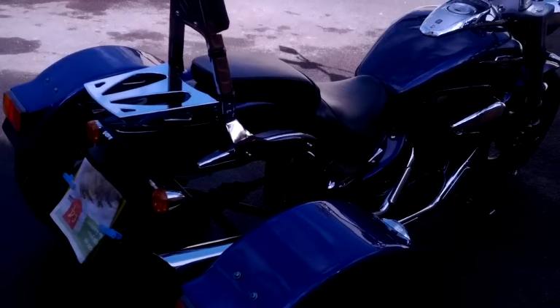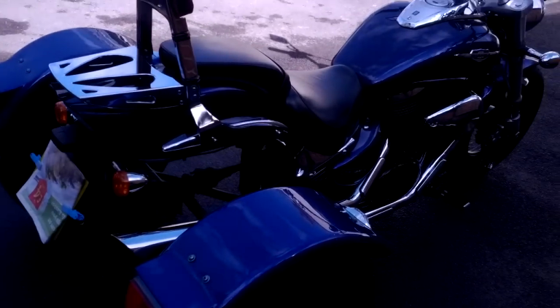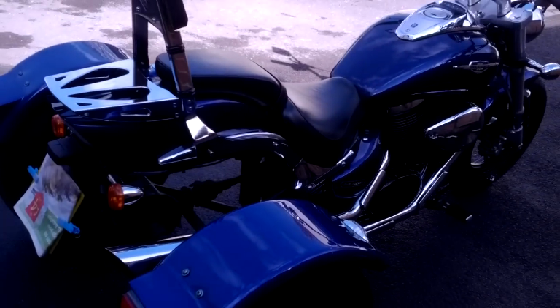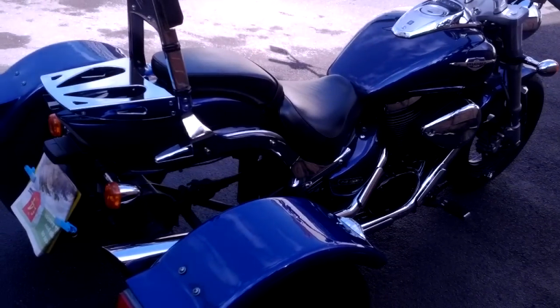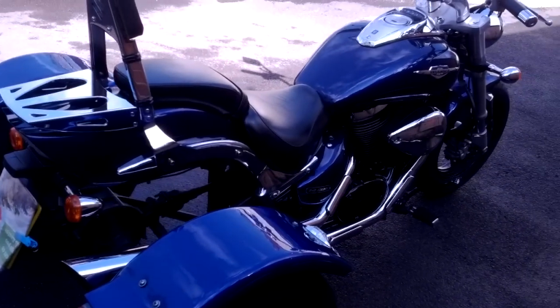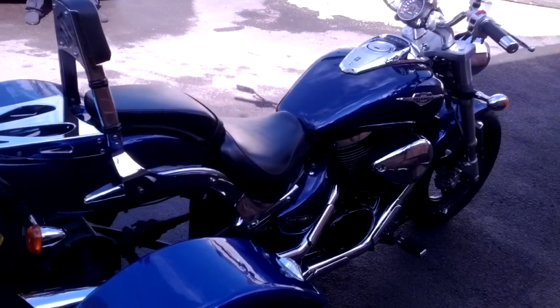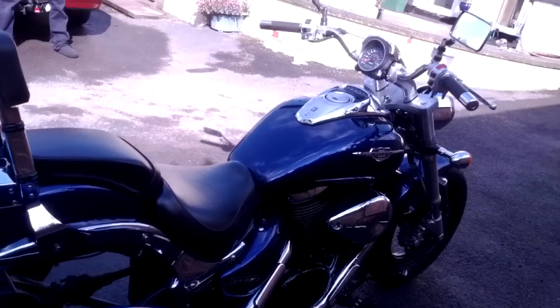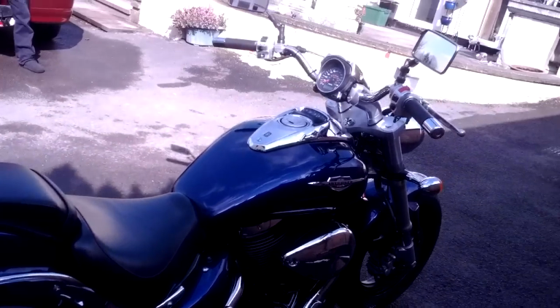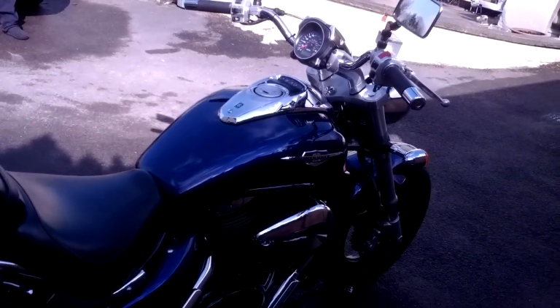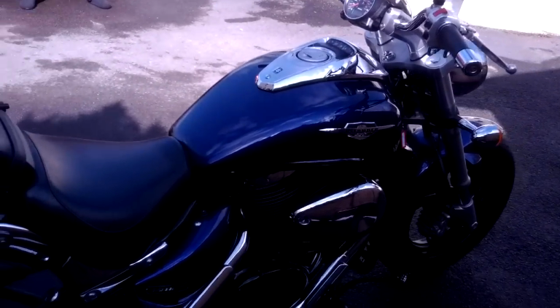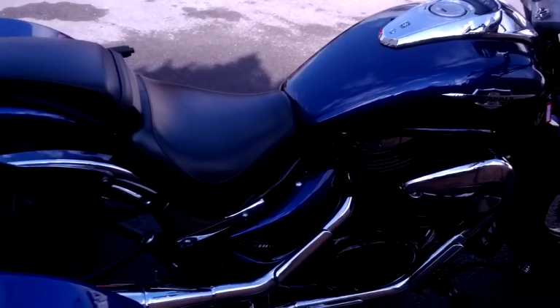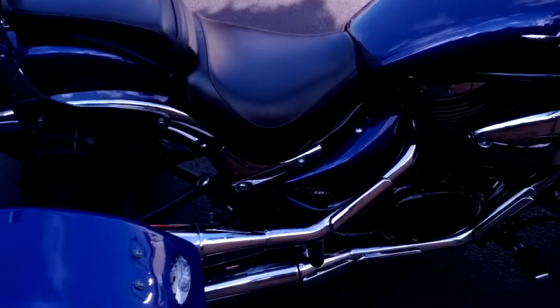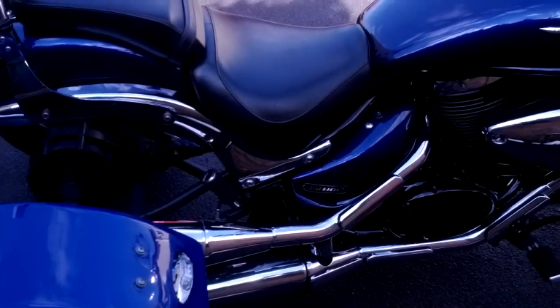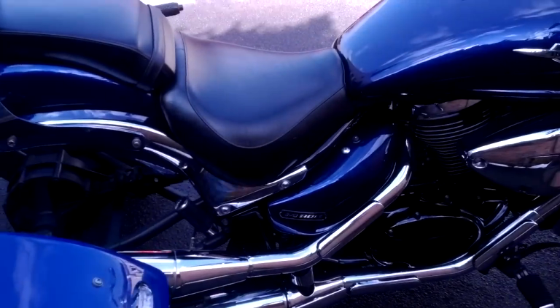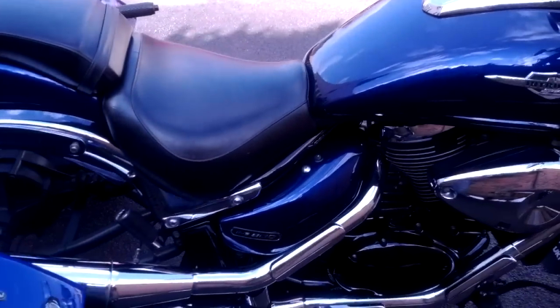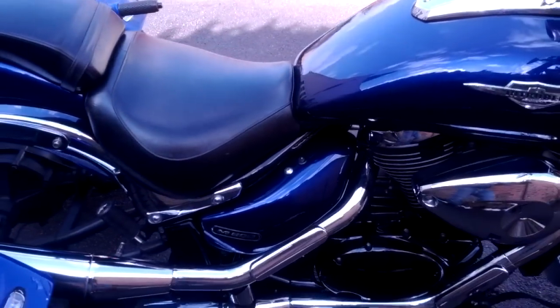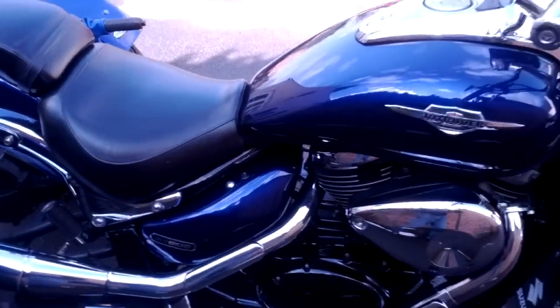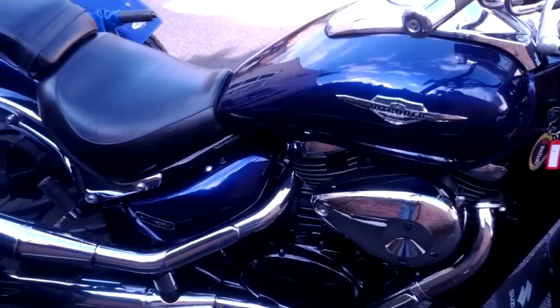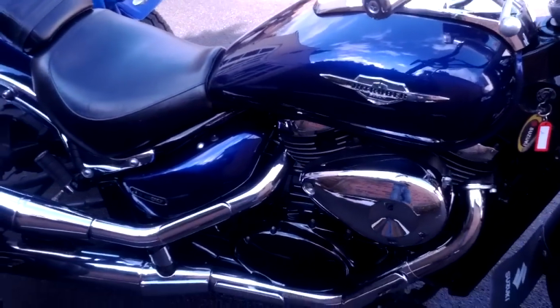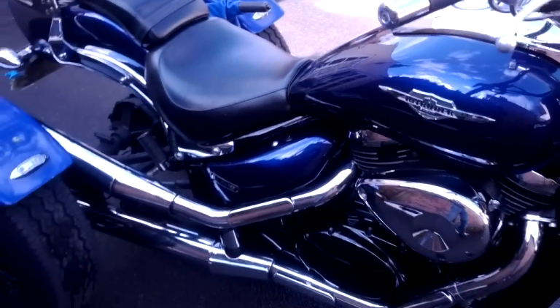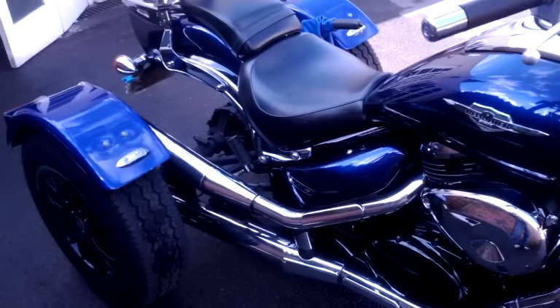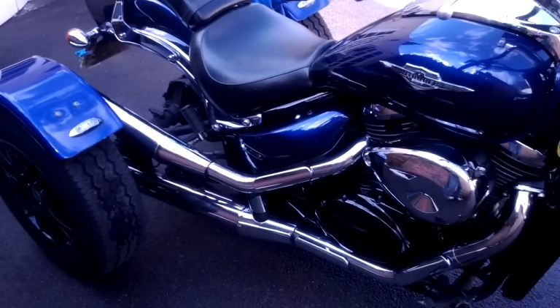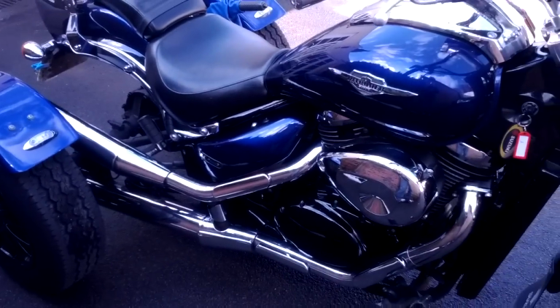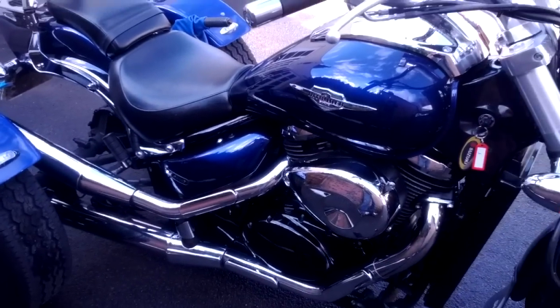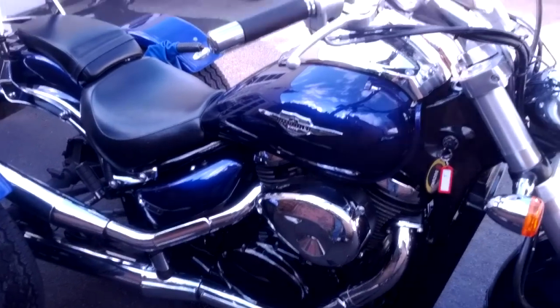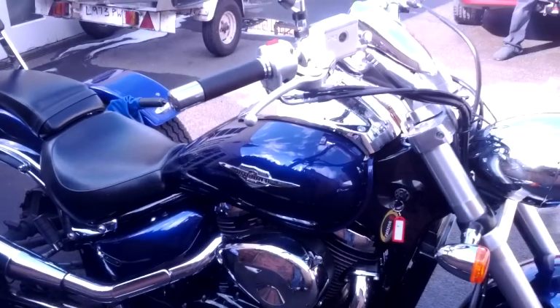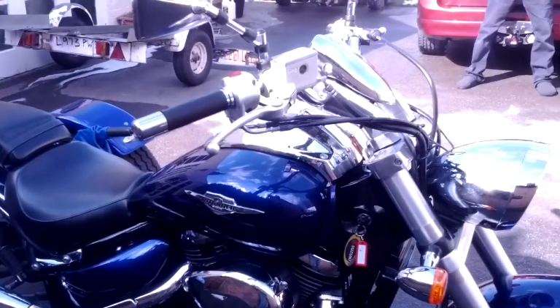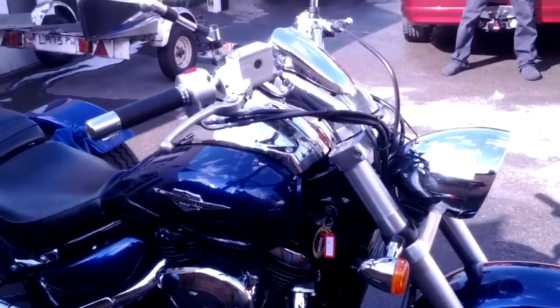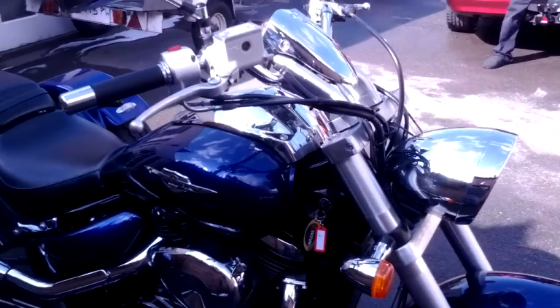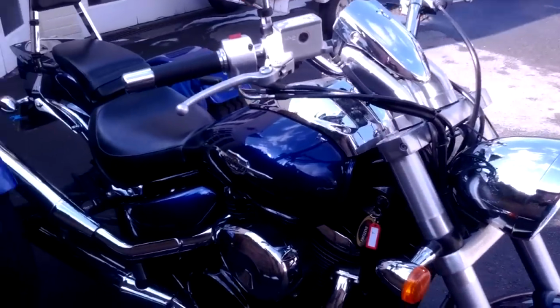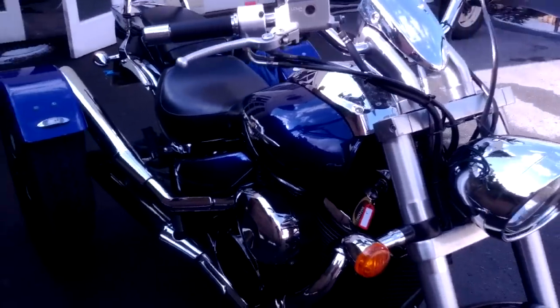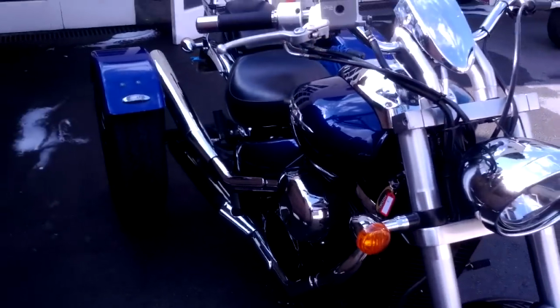I'm just going to go over the number plate. Nice chrome exhaust and air intake, as you can see. Beautiful looking thing.